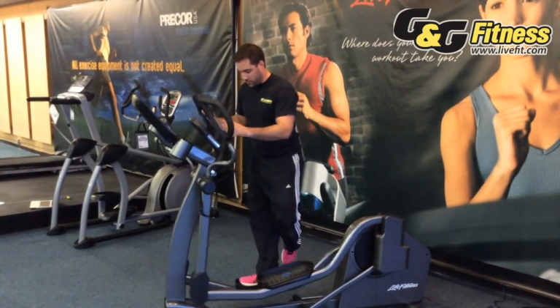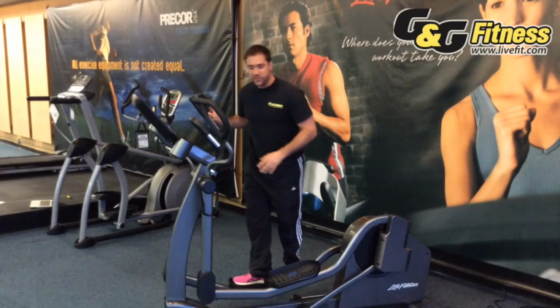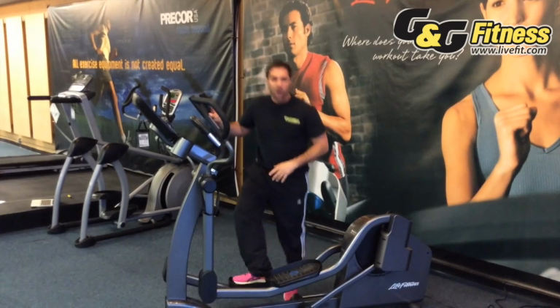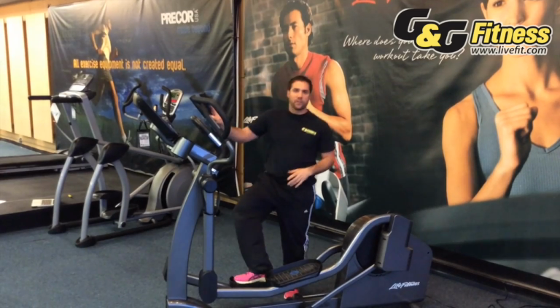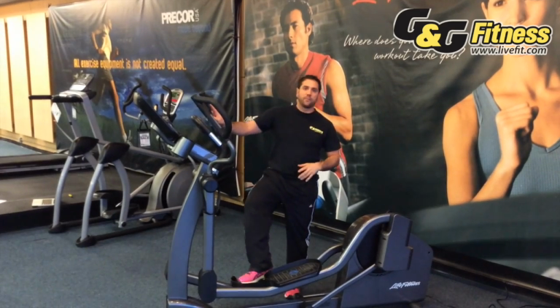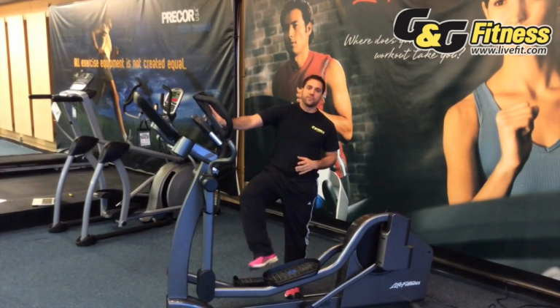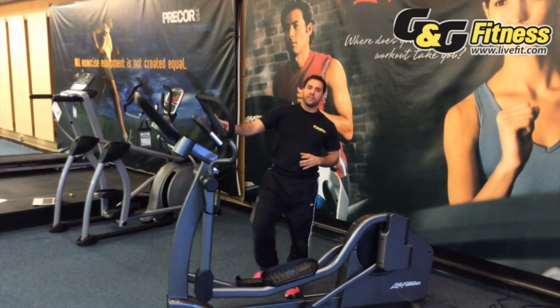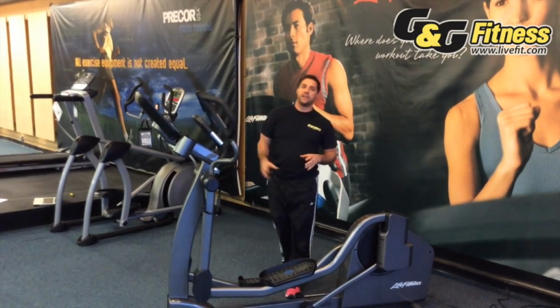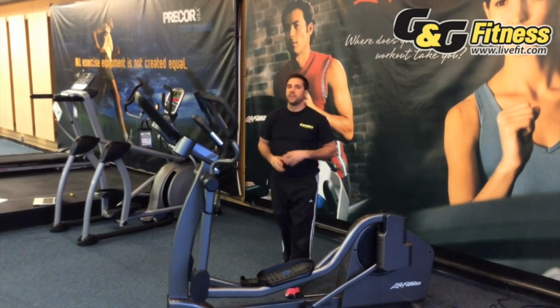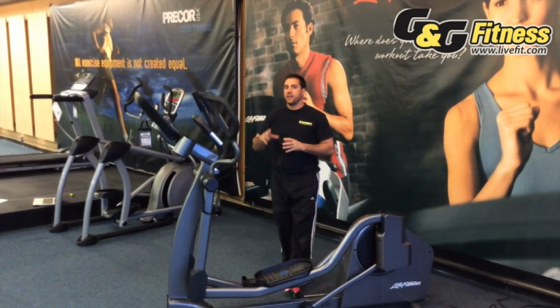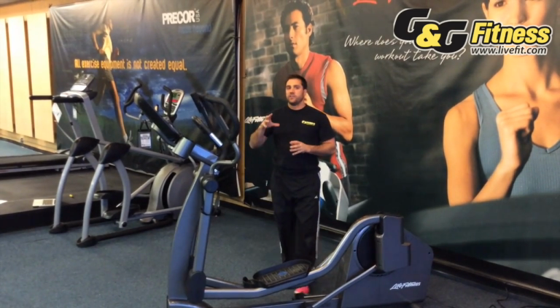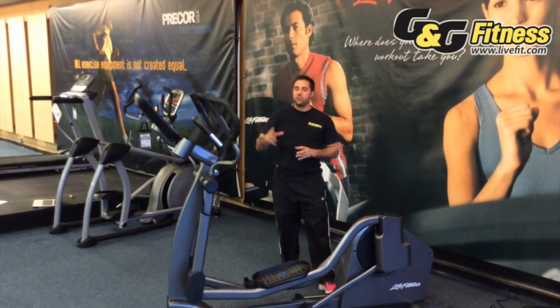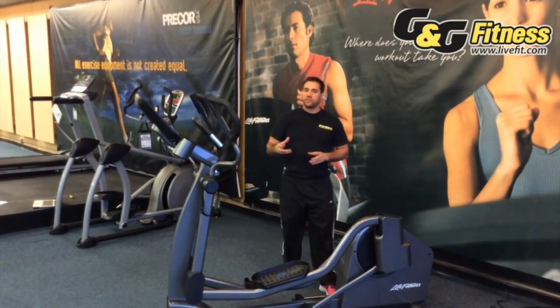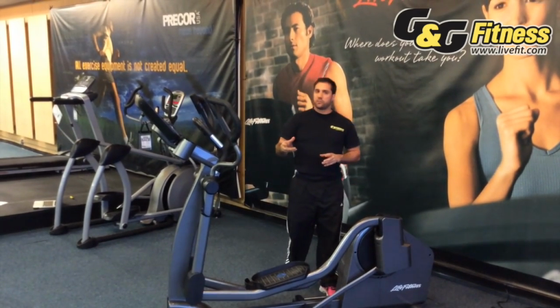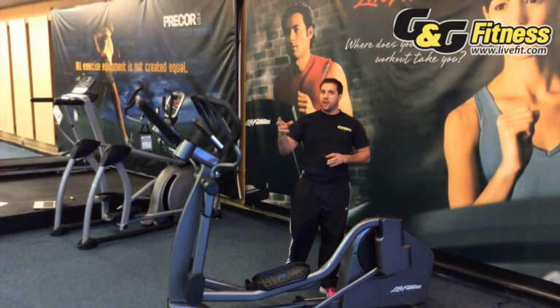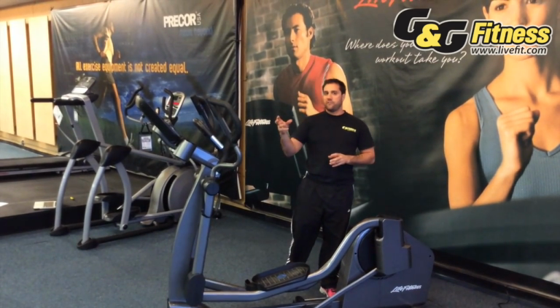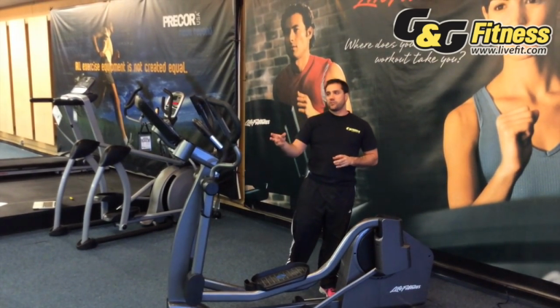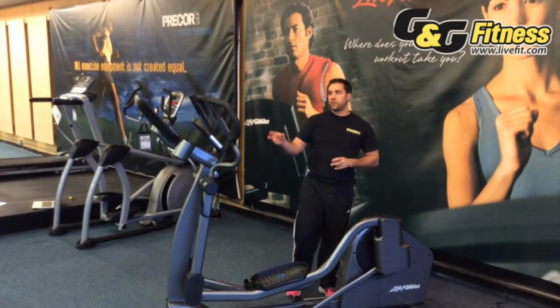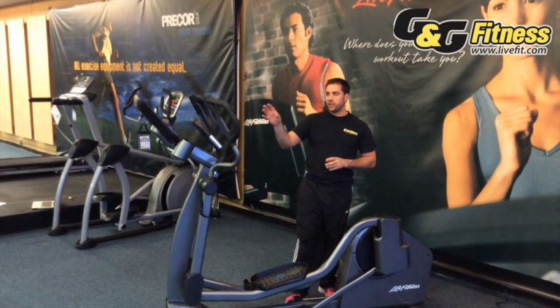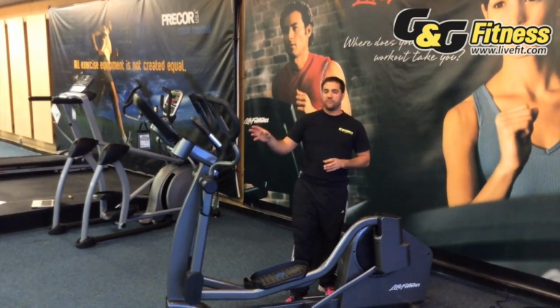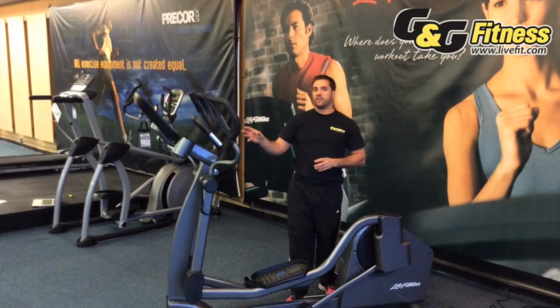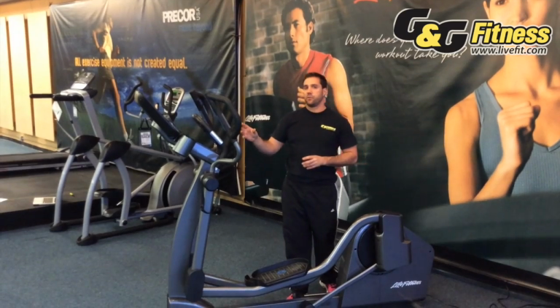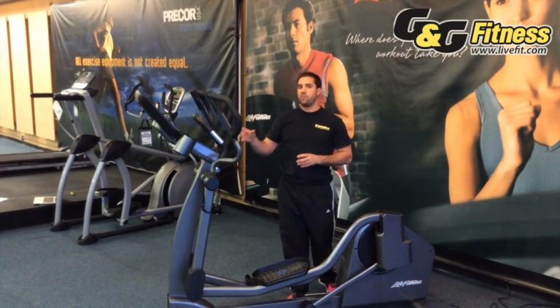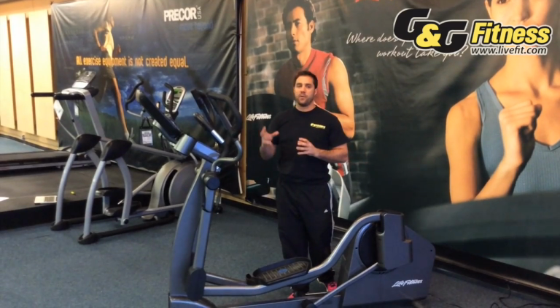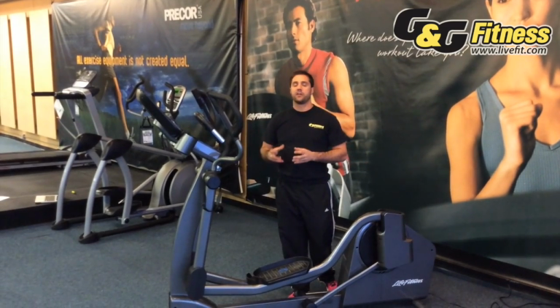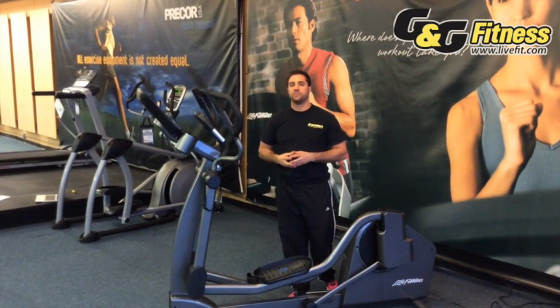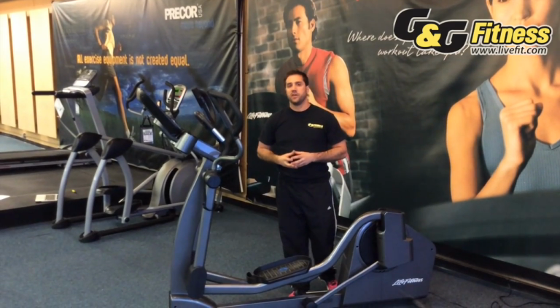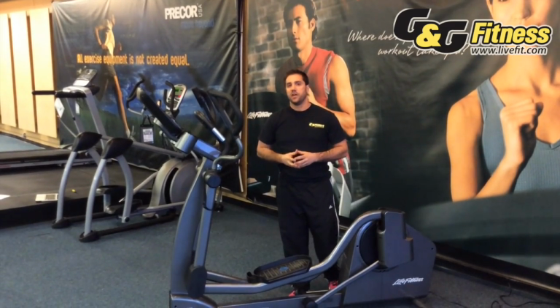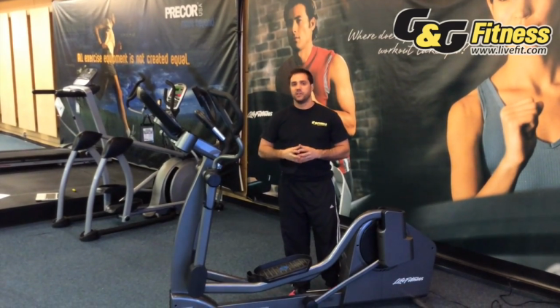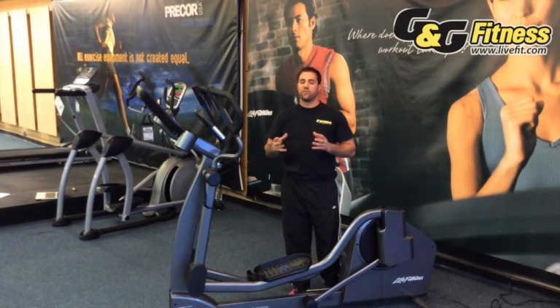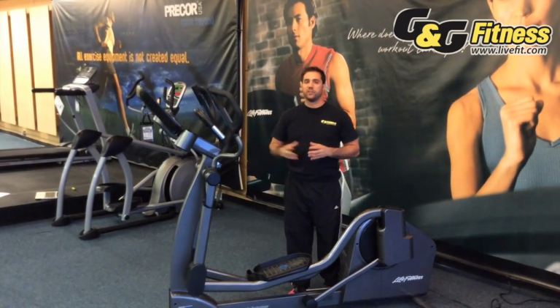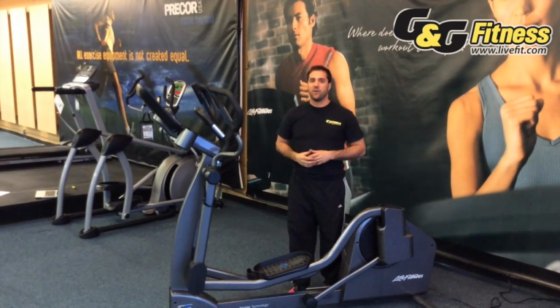These are a couple of examples of what it takes to do business with a manufacturer like Life Fitness, where biomechanically speaking it is so very sound.